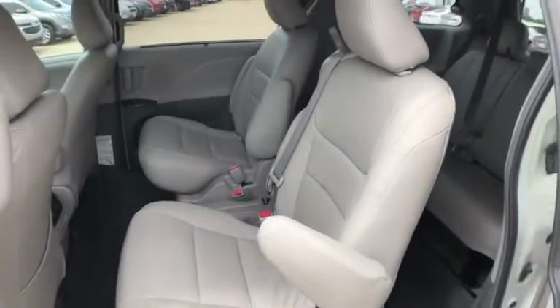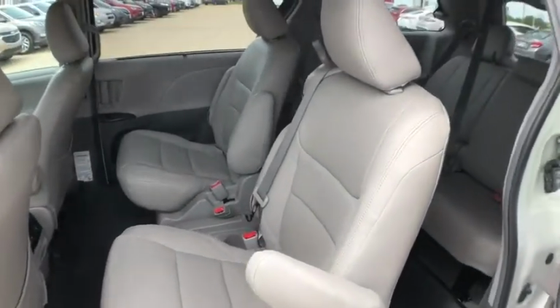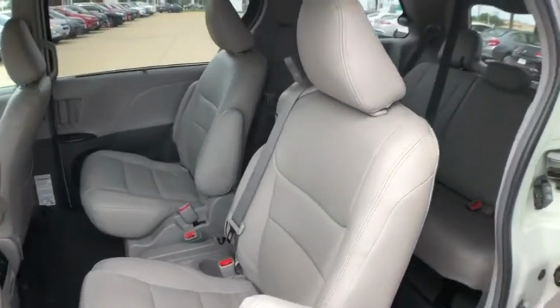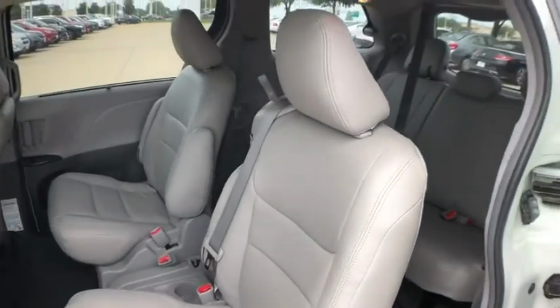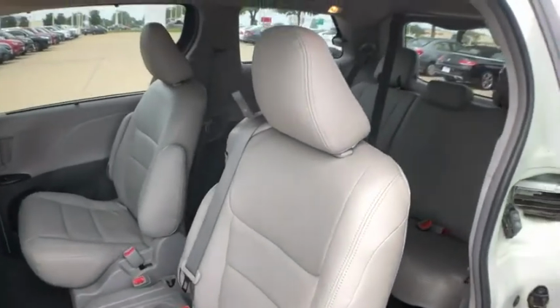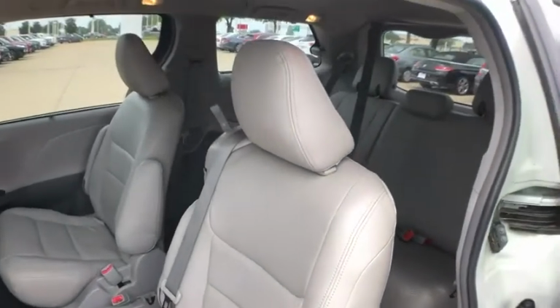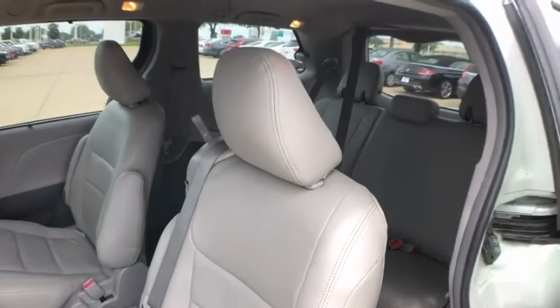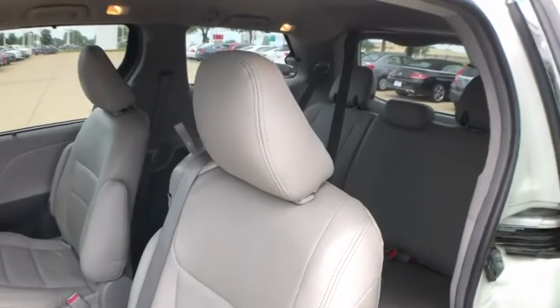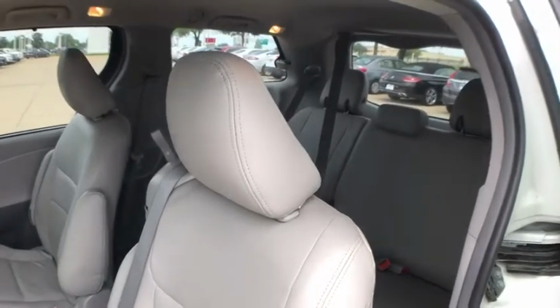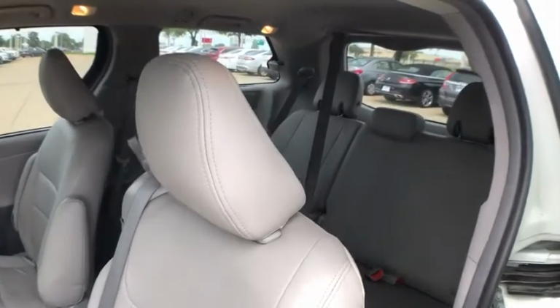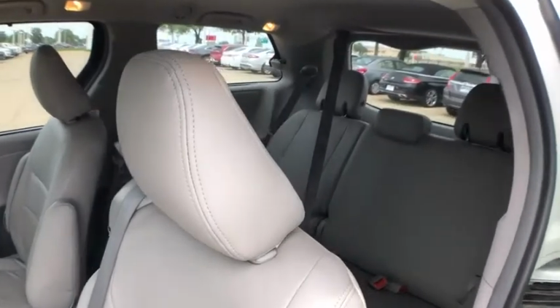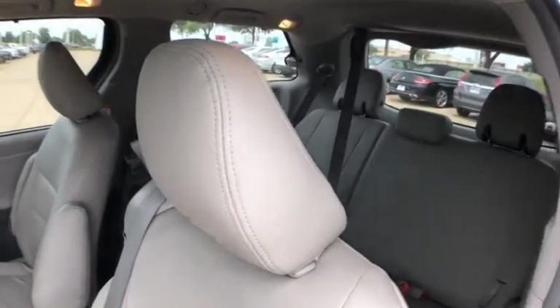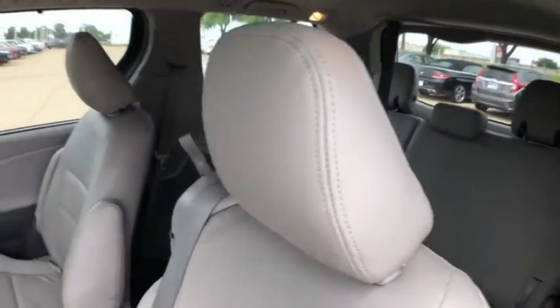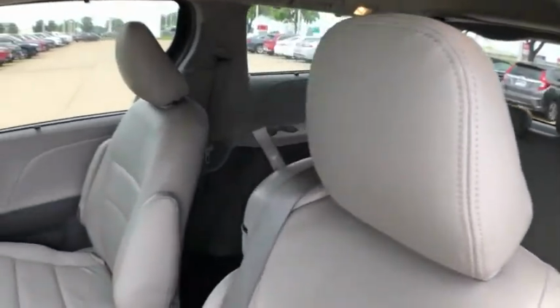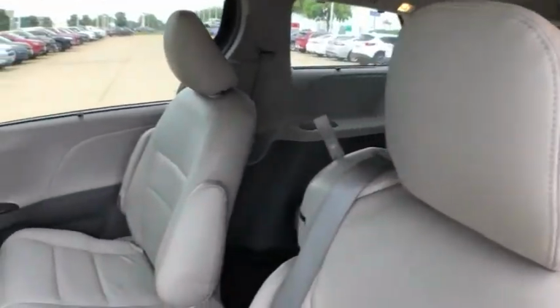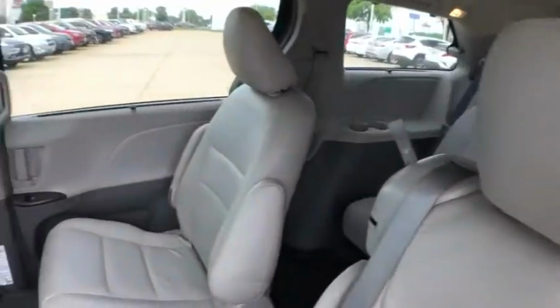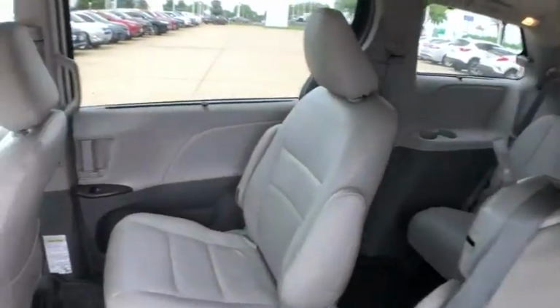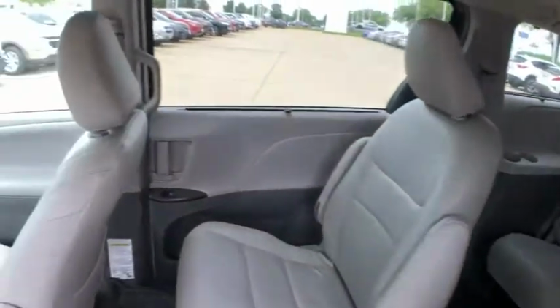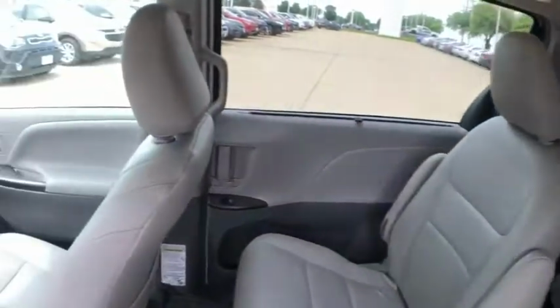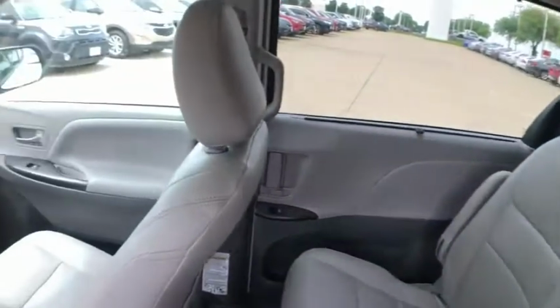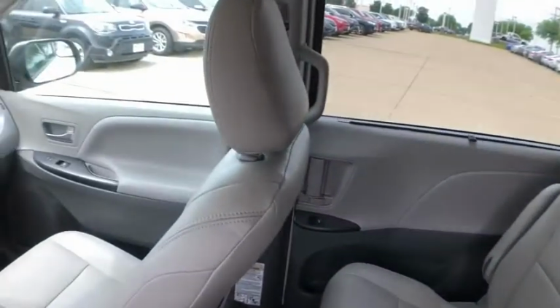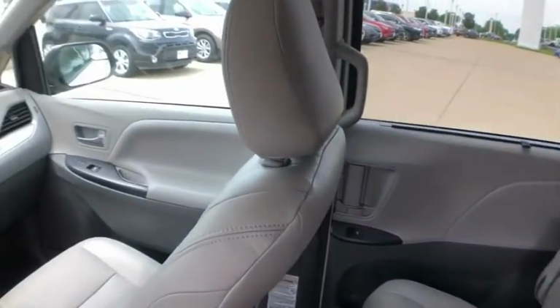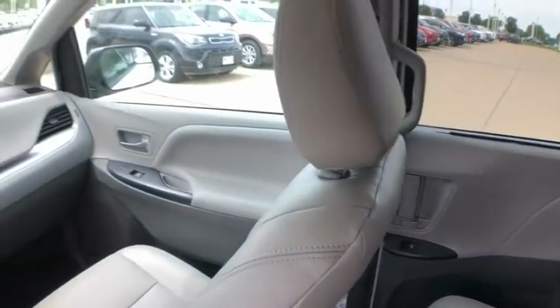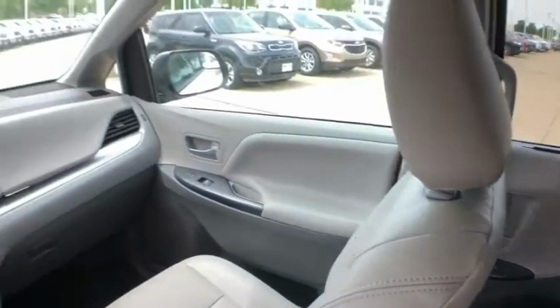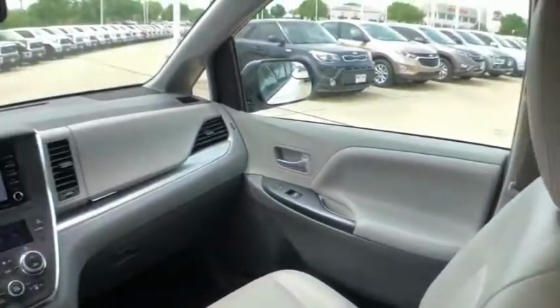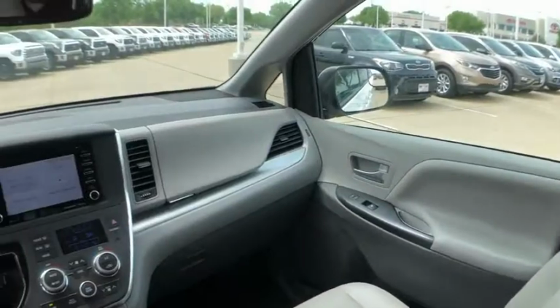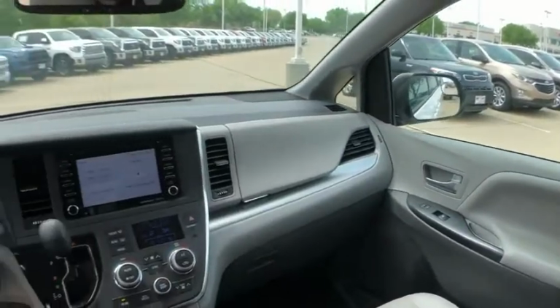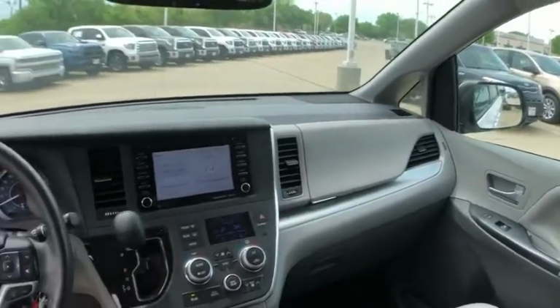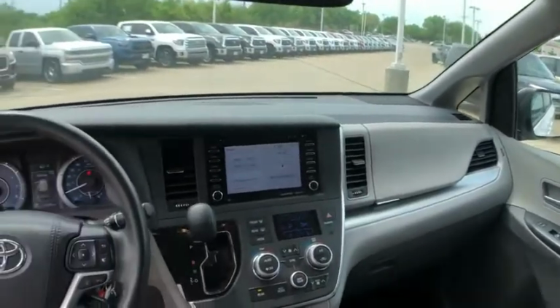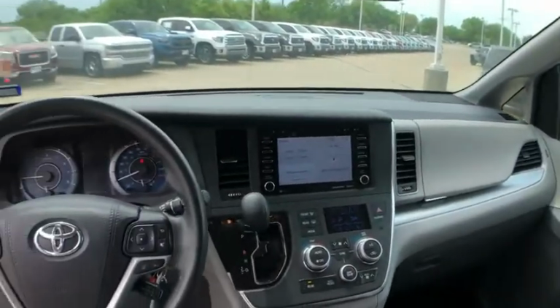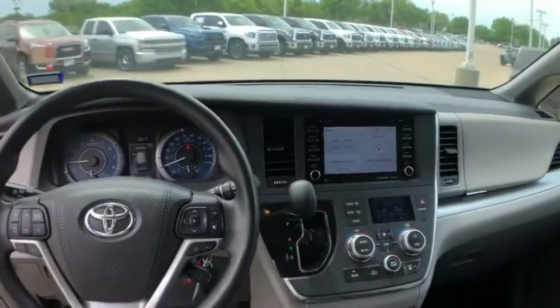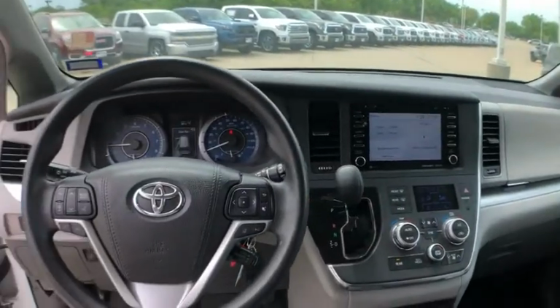Tachometer, brake assist, panic alarm, overhead console, power driver's seat, rear window wiper, driver vanity mirror, front reading lamps.